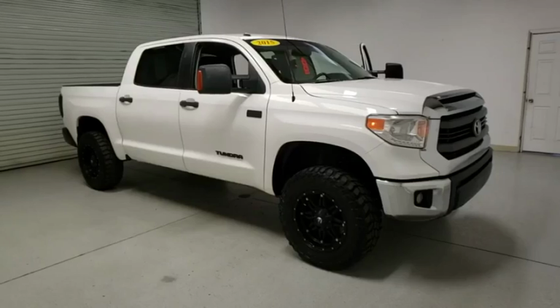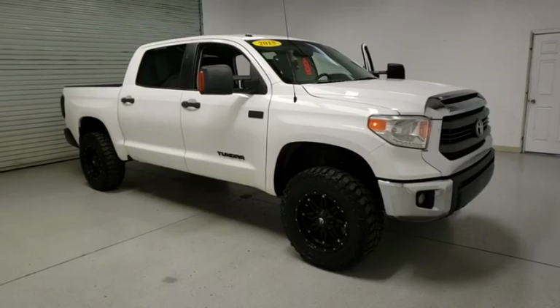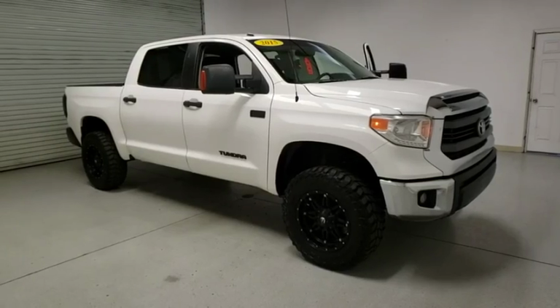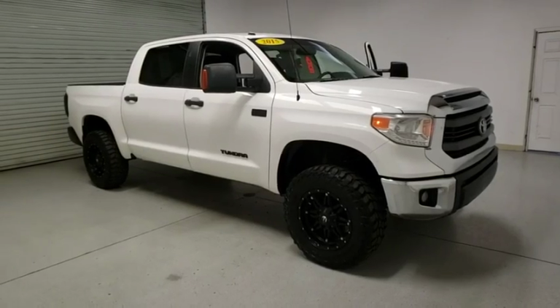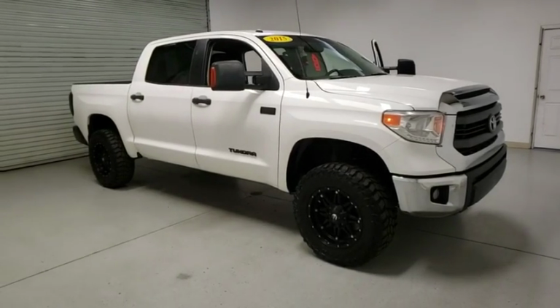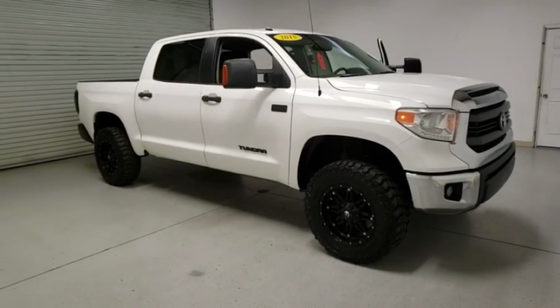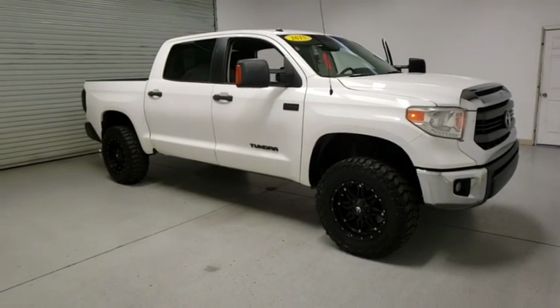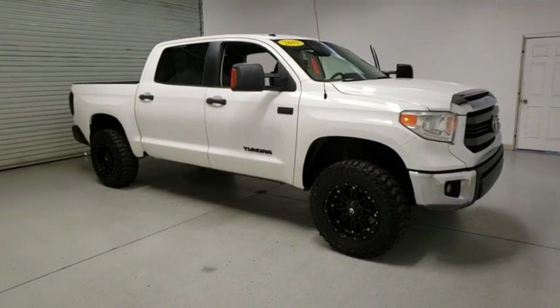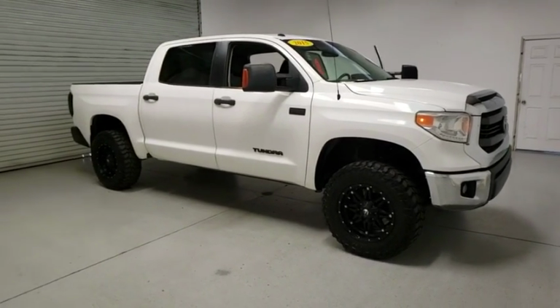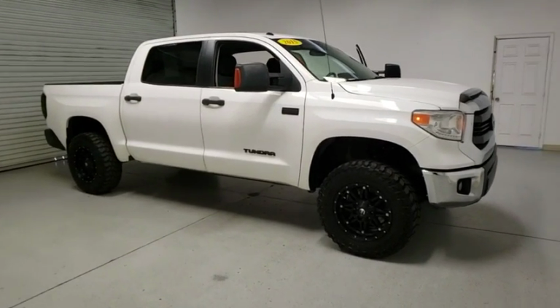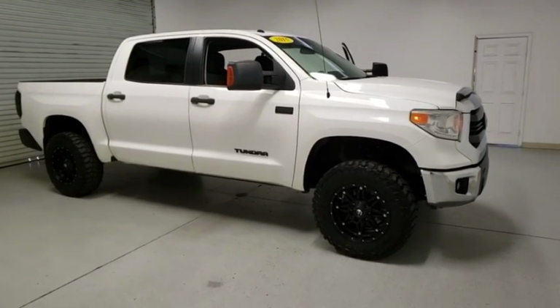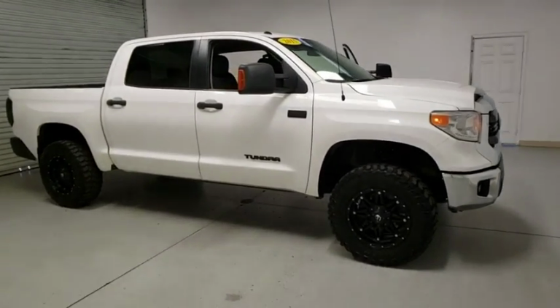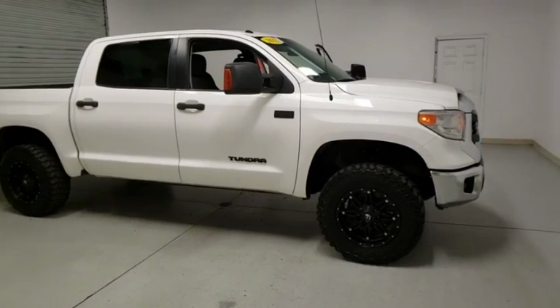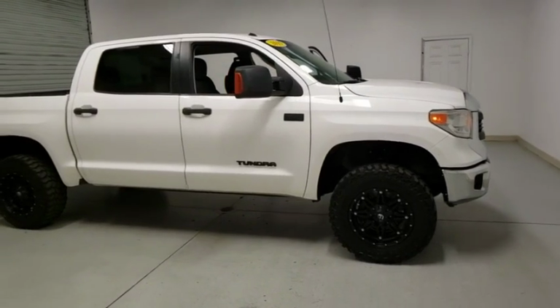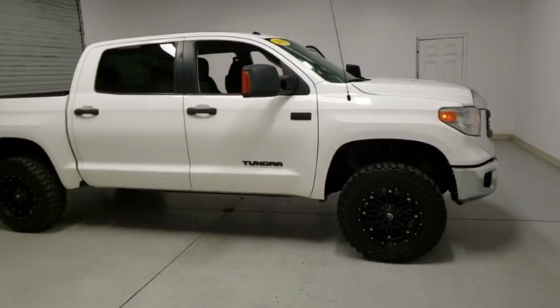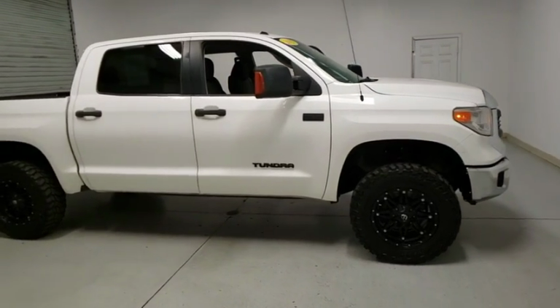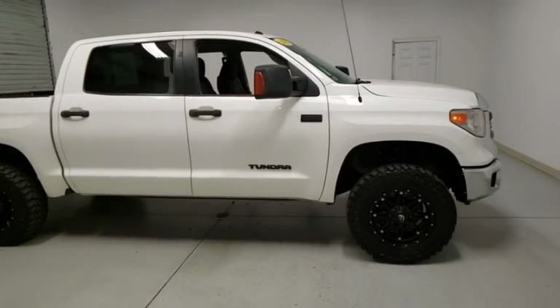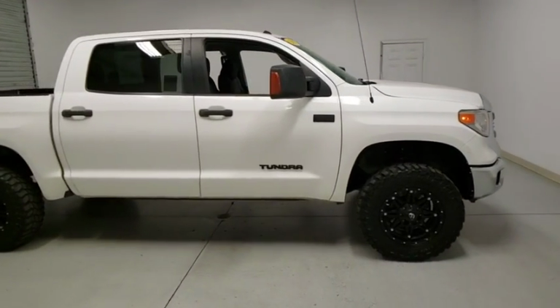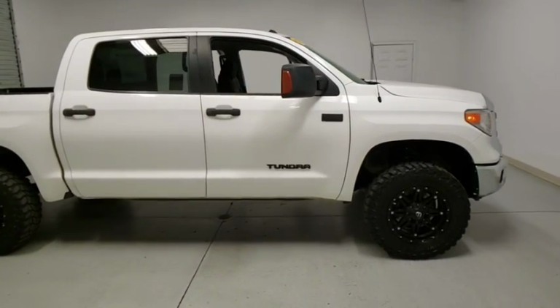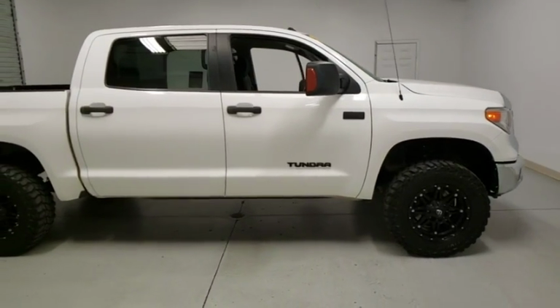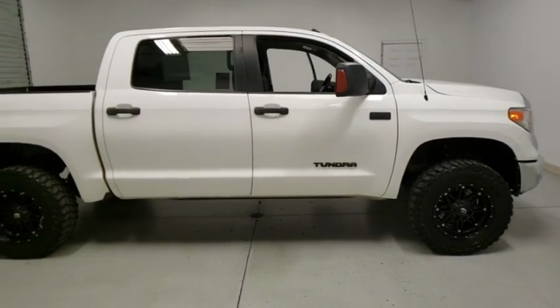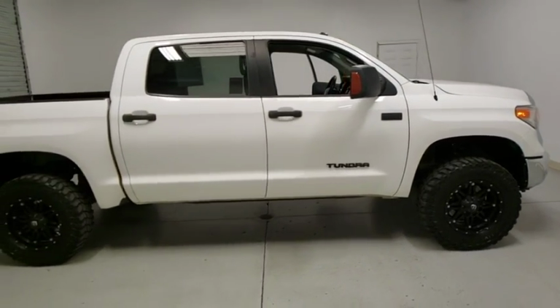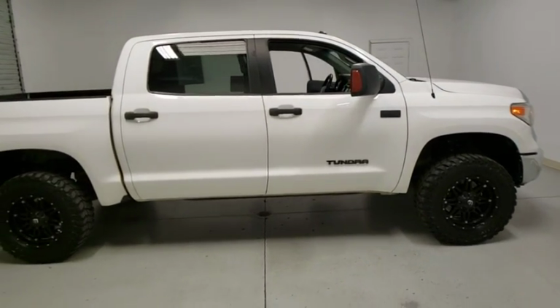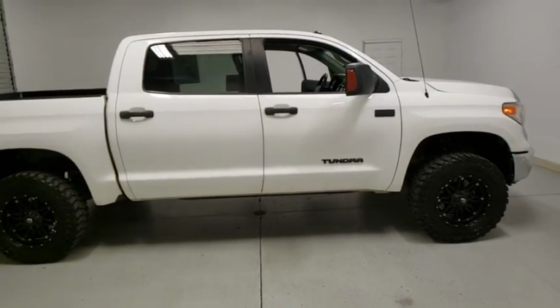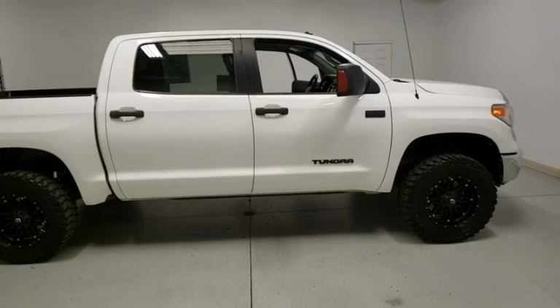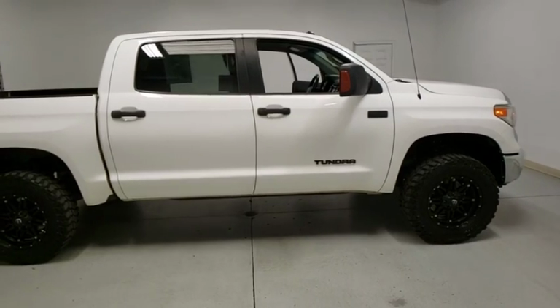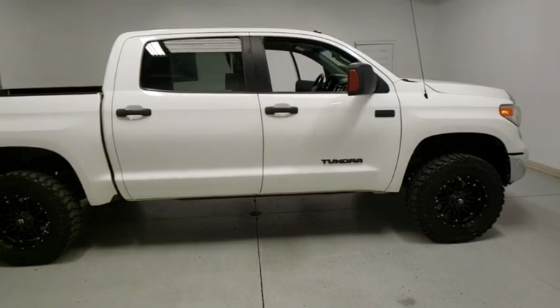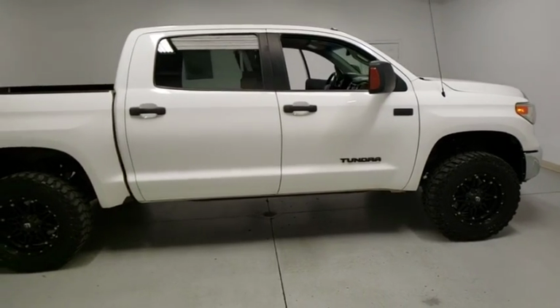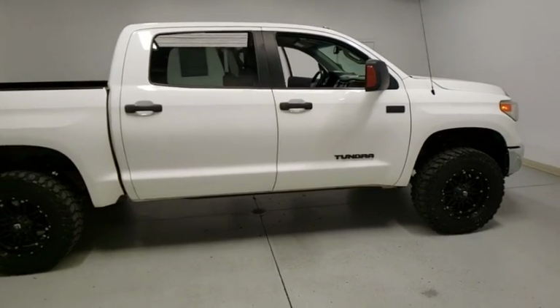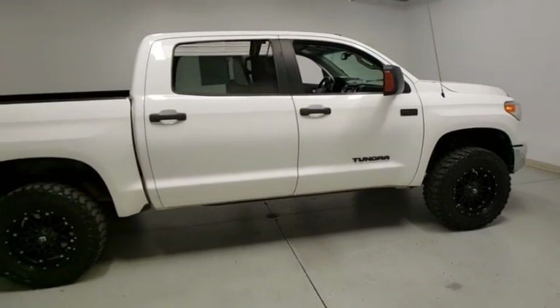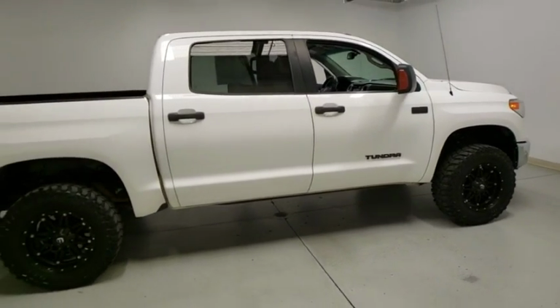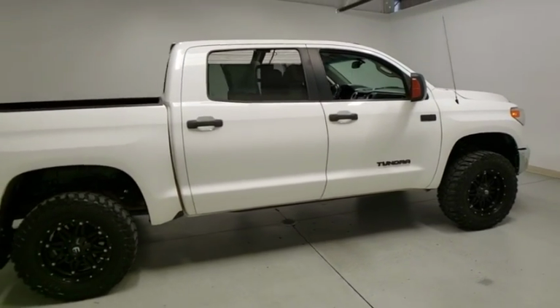Looking for the right vehicle? Check out the 2015 Toyota Tundra. Tundra has a number of unique features useful for those using it as a work truck, including extra-large door handles, a deck rail system, and an integrated tow hitch.